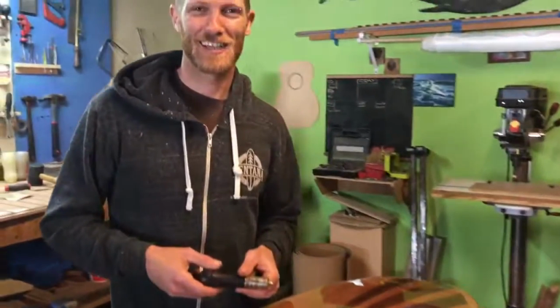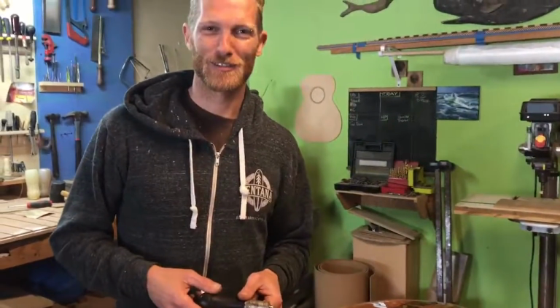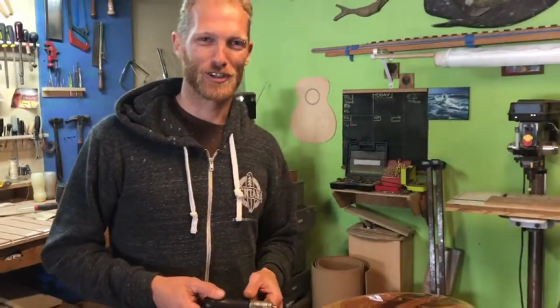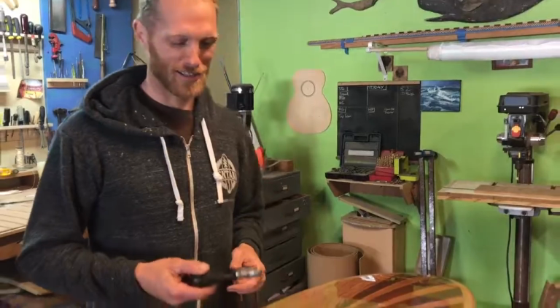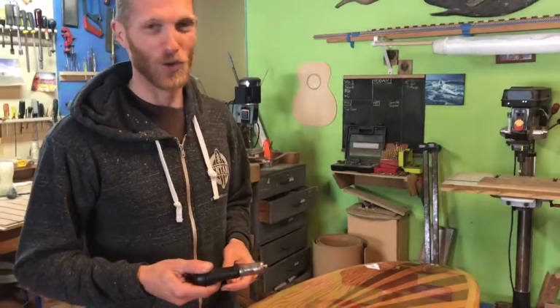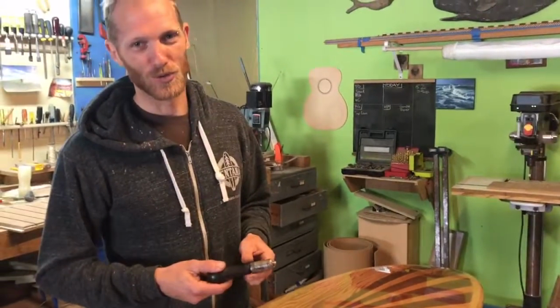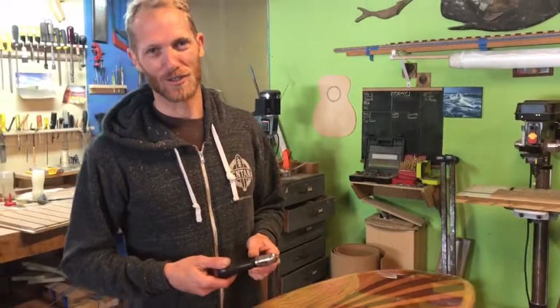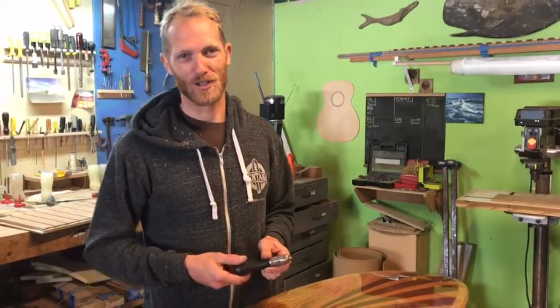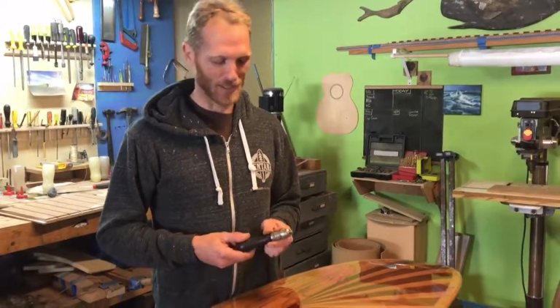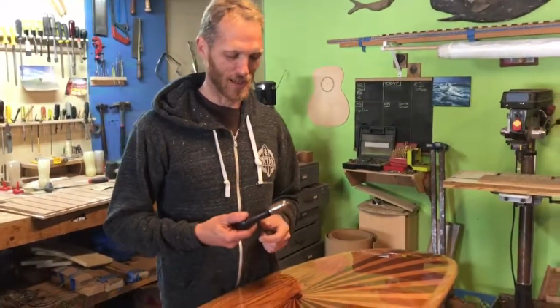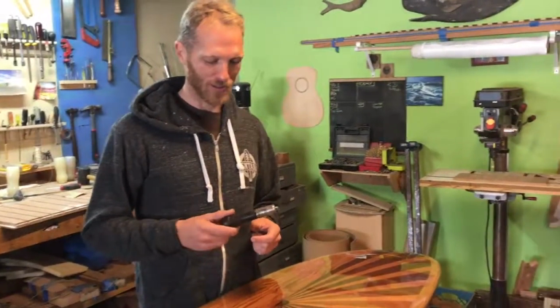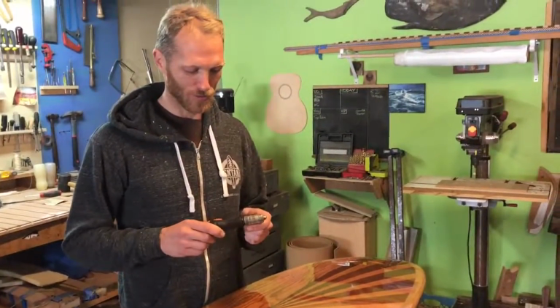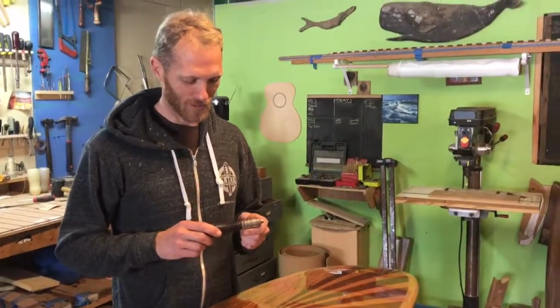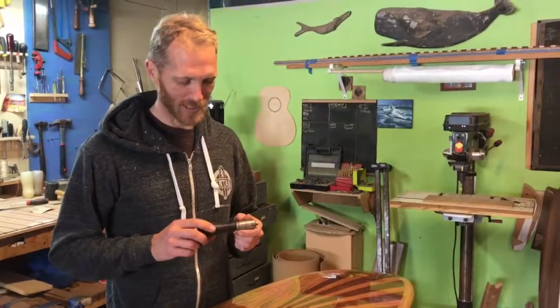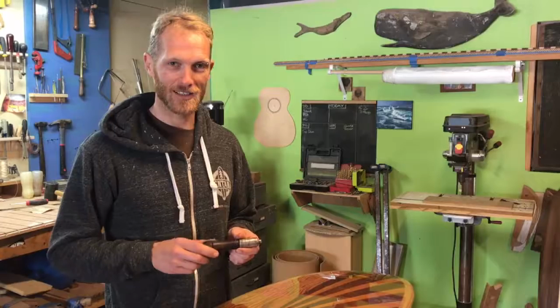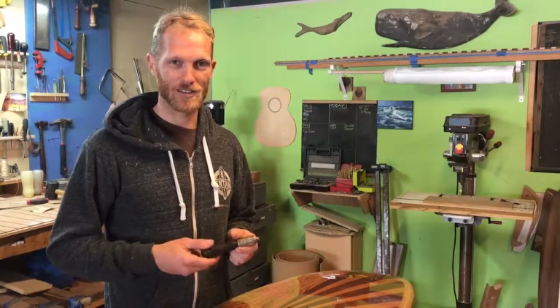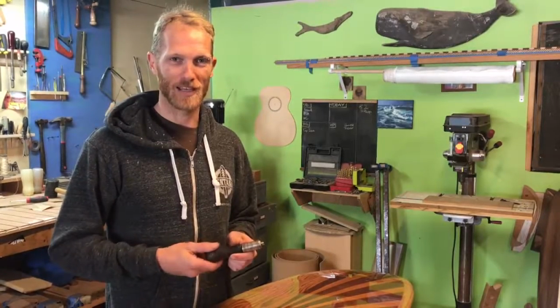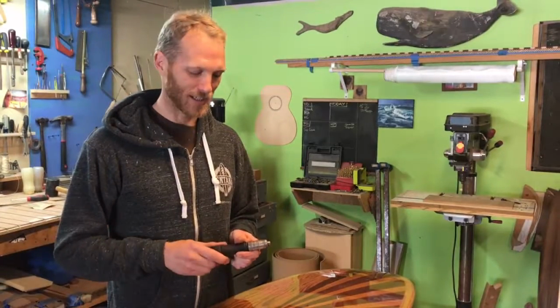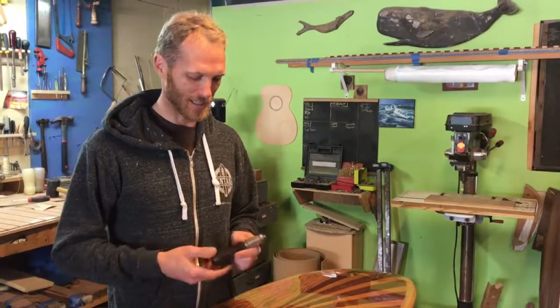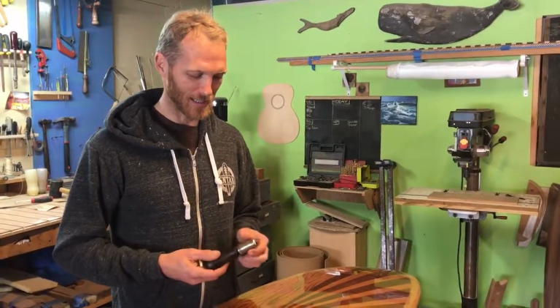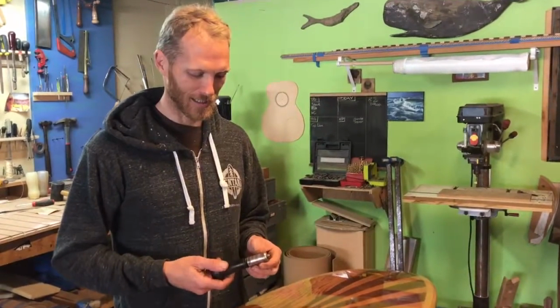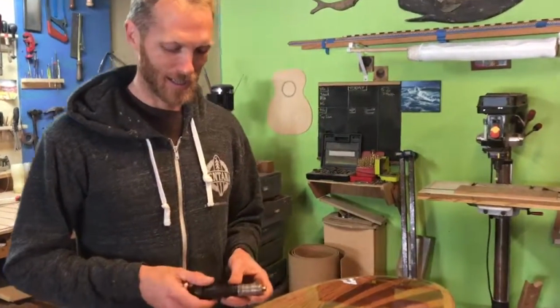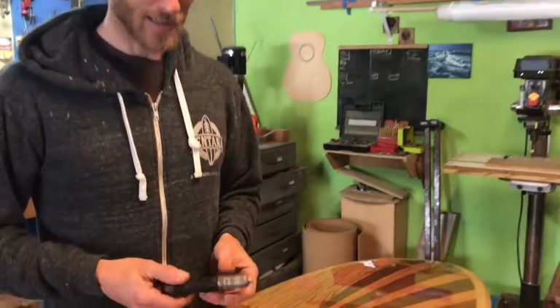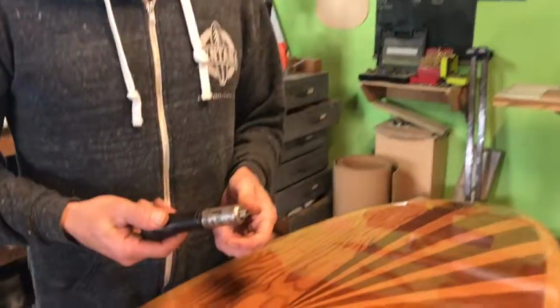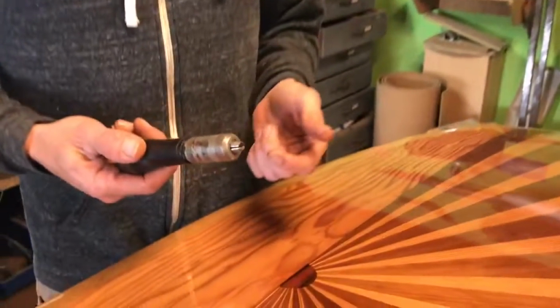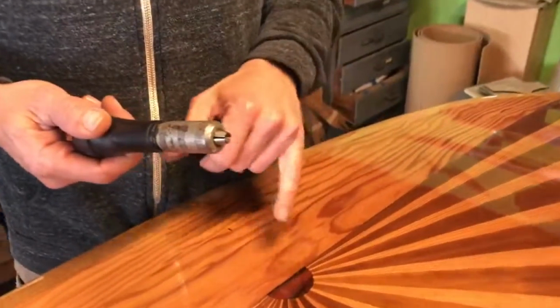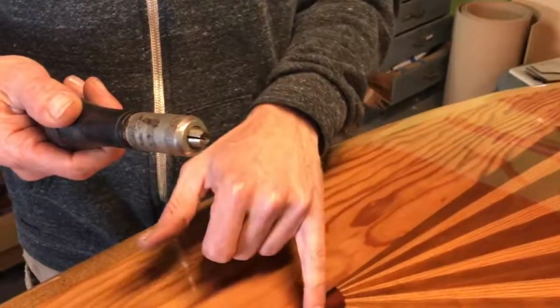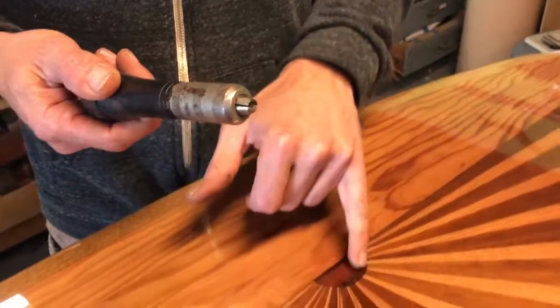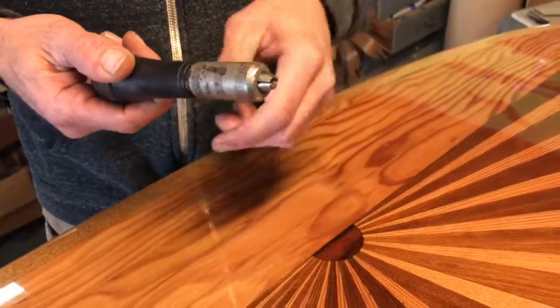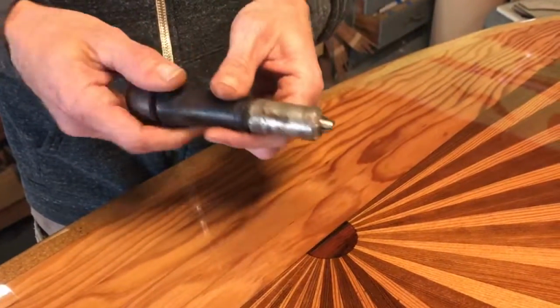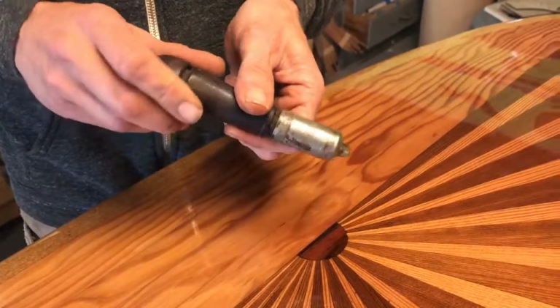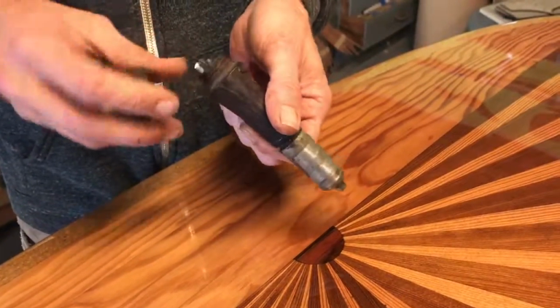Hey everybody, I wanted to show you guys another one of the old tools that I use around the shop. This is a multi-tool from the late 1800s — it's got a patent date of 1868 on it. And this is one of the tools I frequently use to do the inlays of the sun in my rising sun boards.